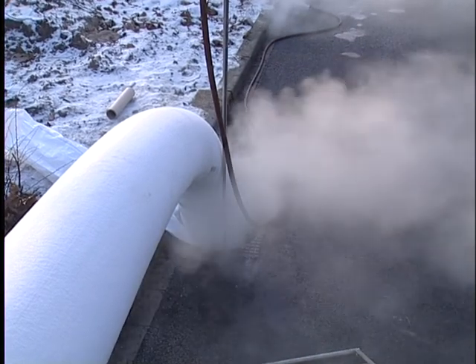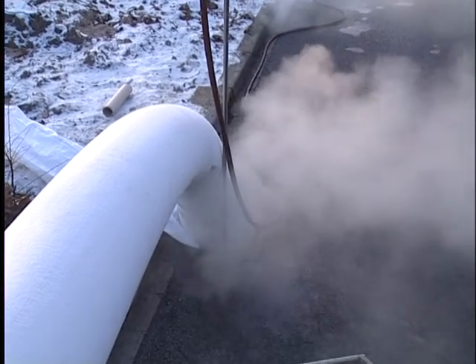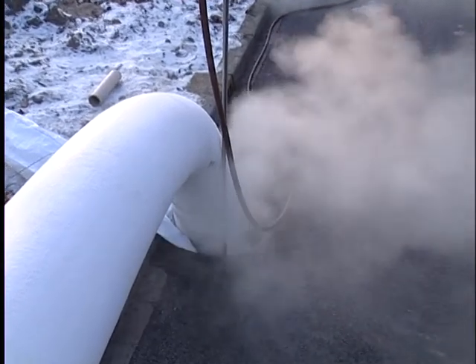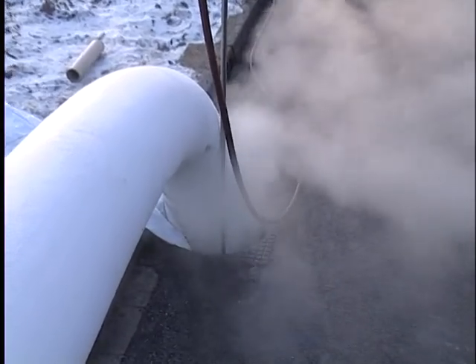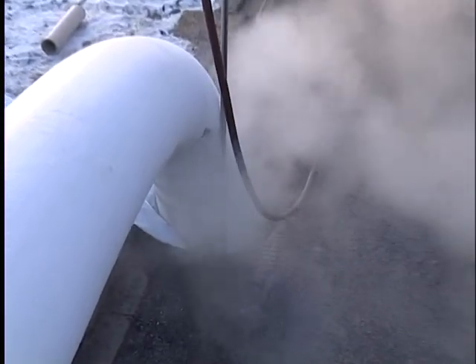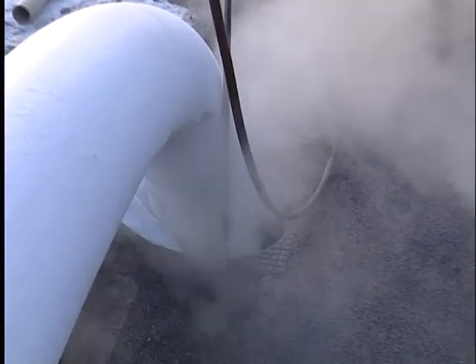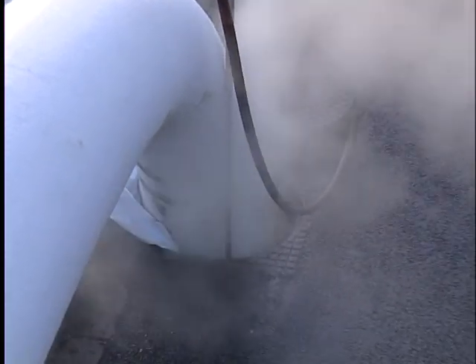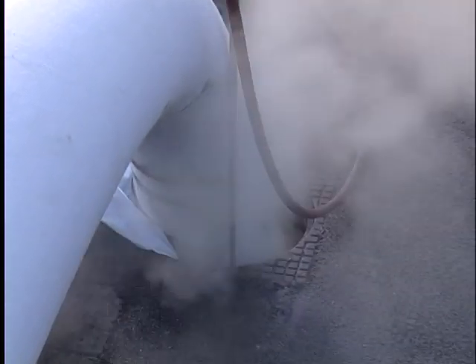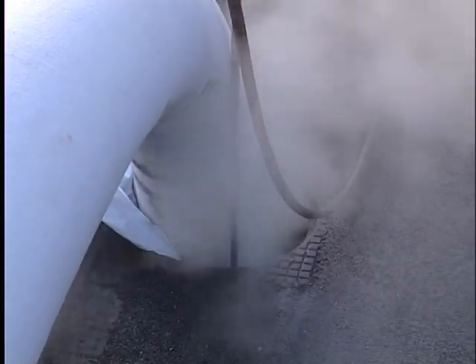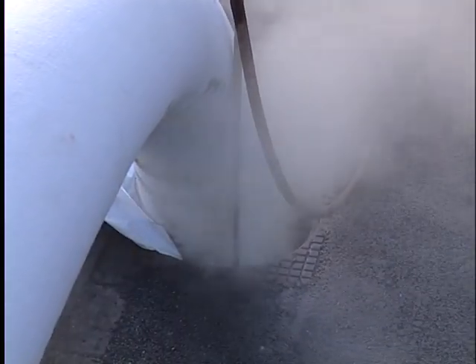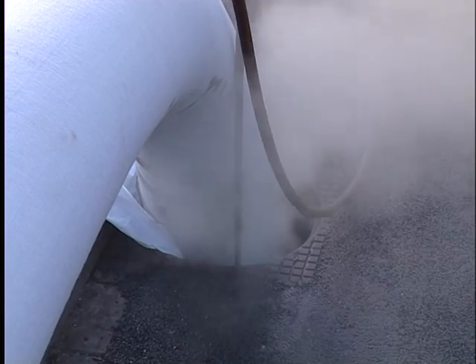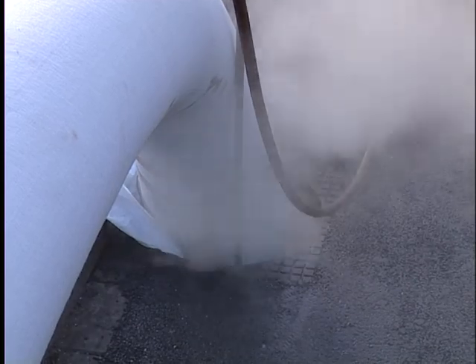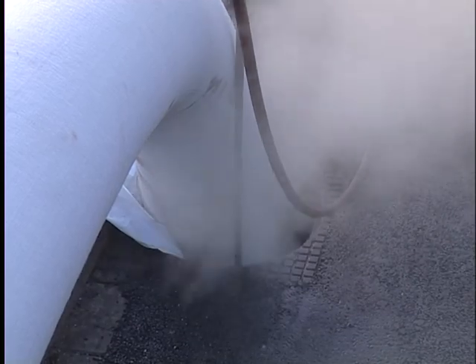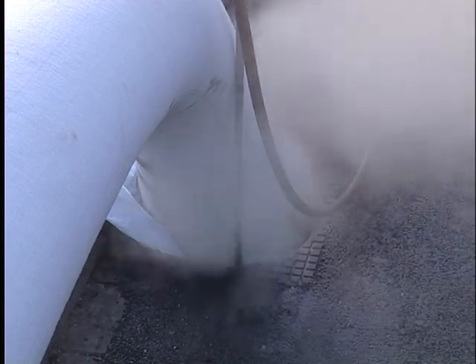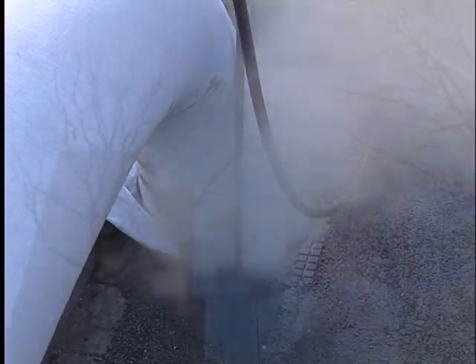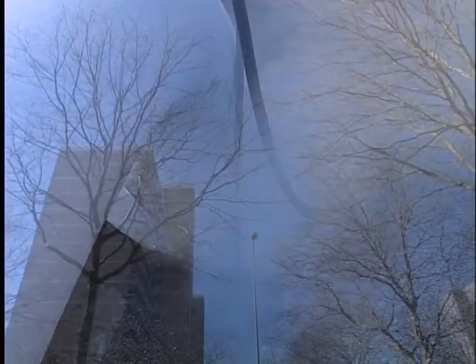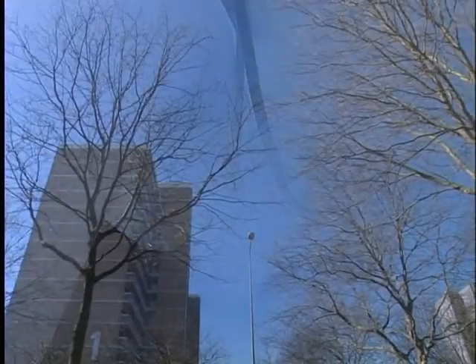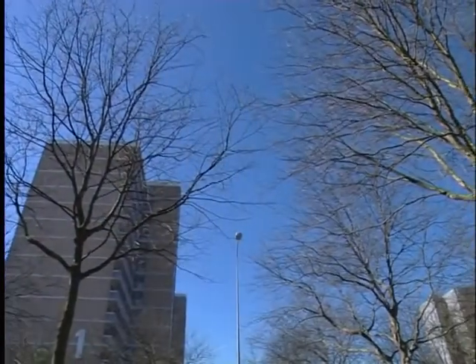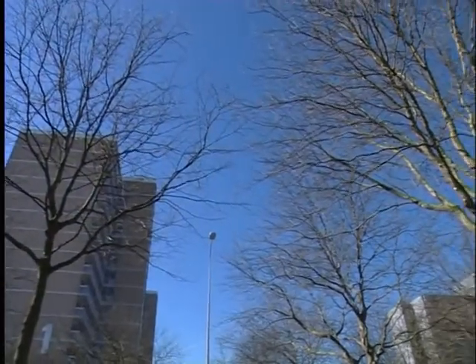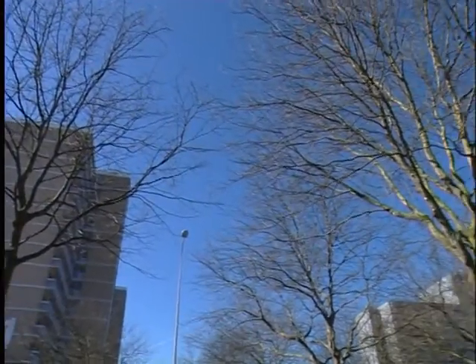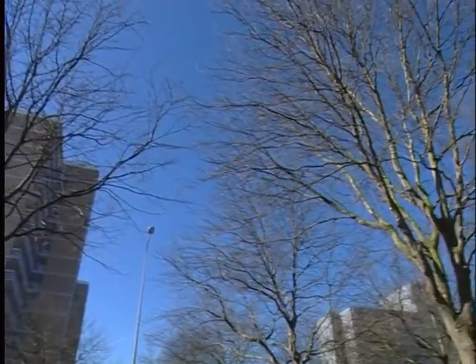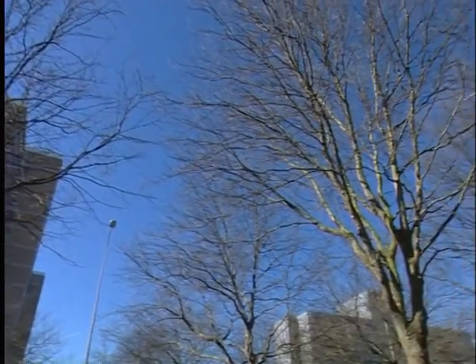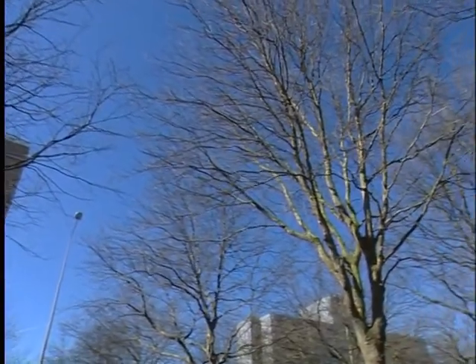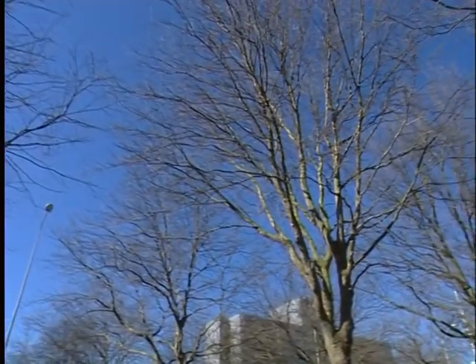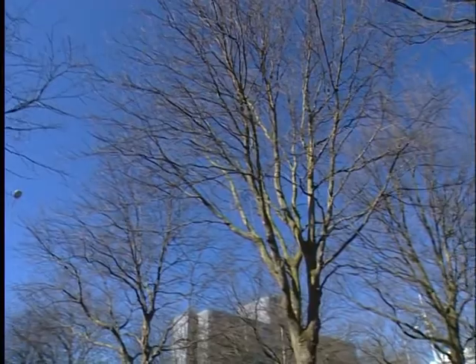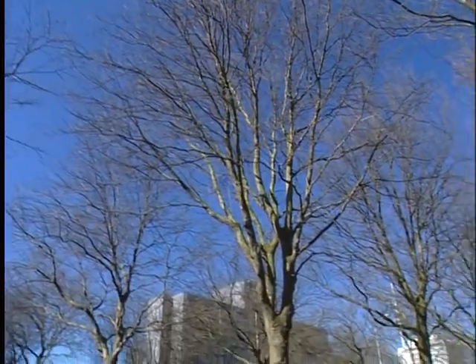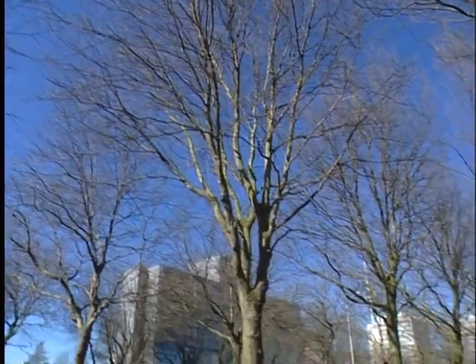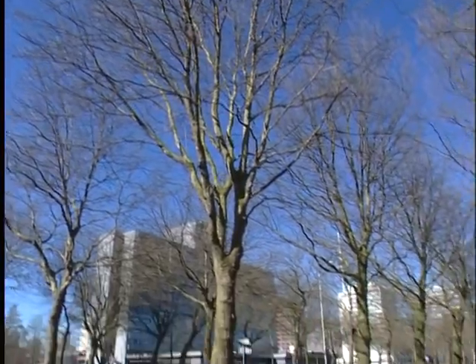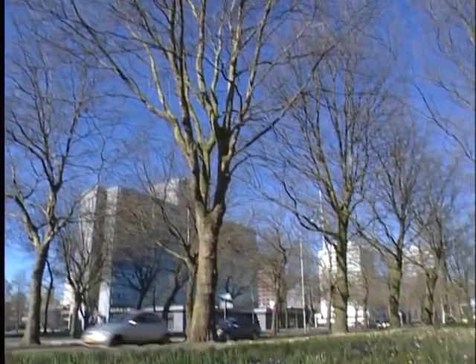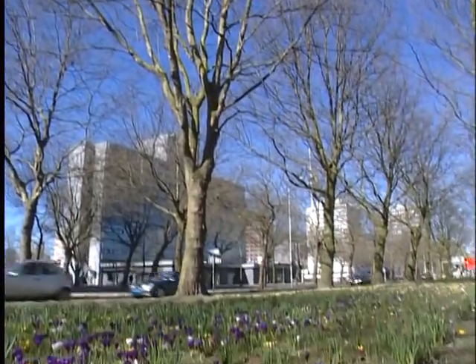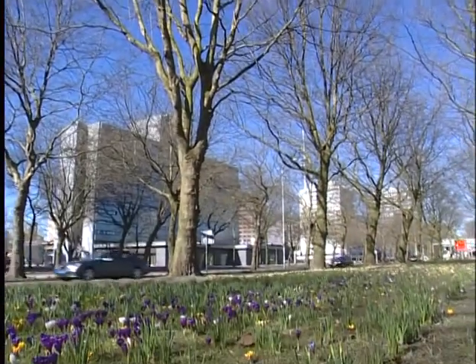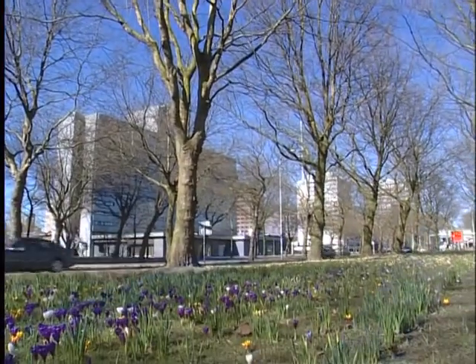In this way, almost no trenches had to be dug to carry out the project, so trees could be preserved, drains replaced, and any future root growth into the drains prevented.